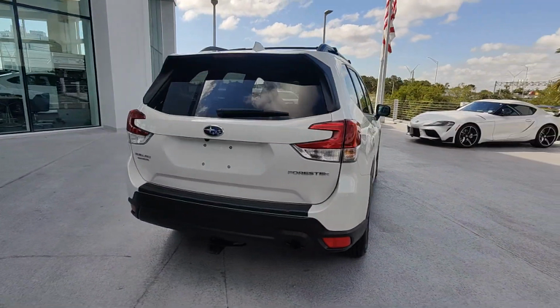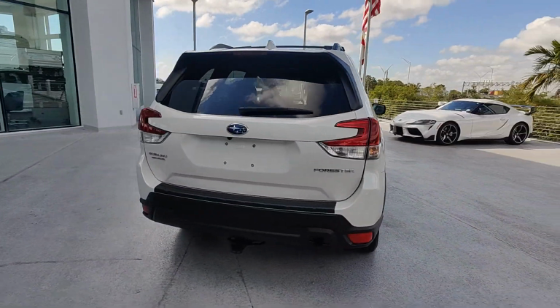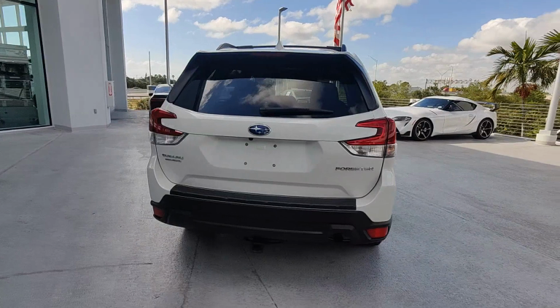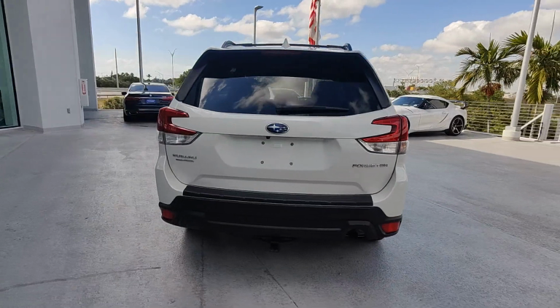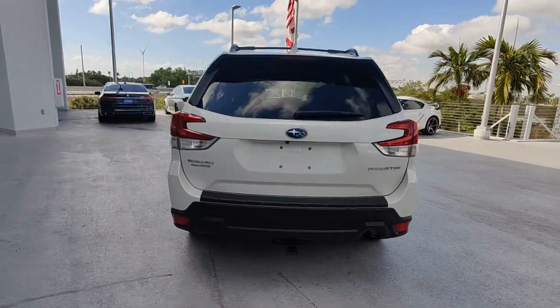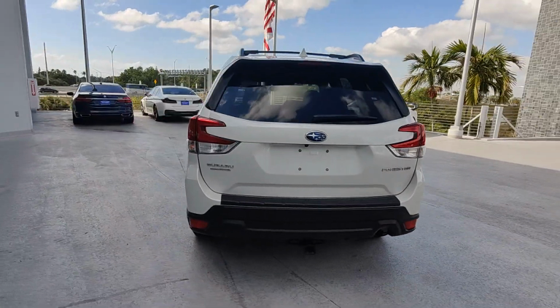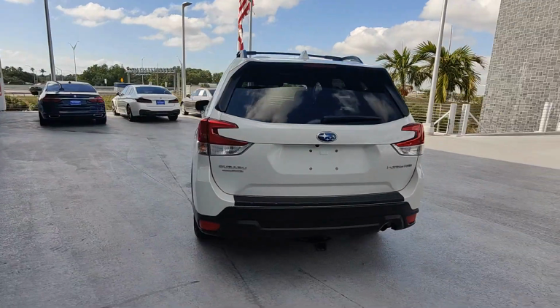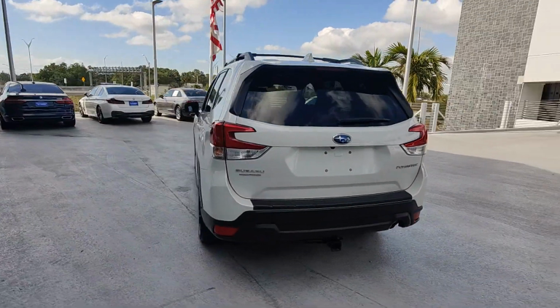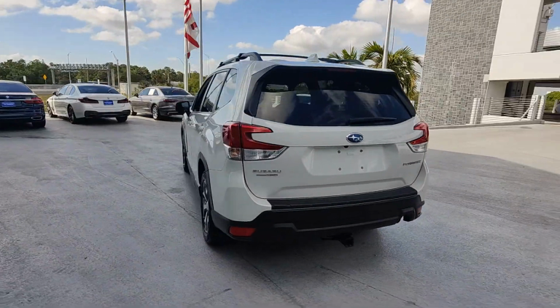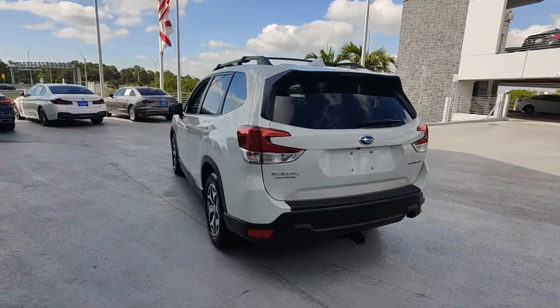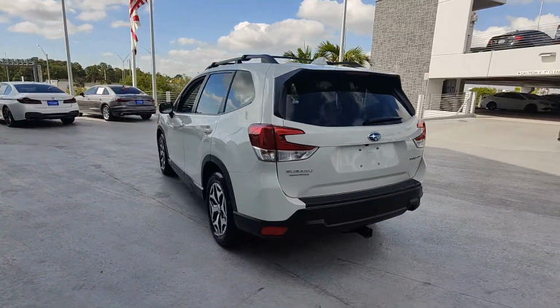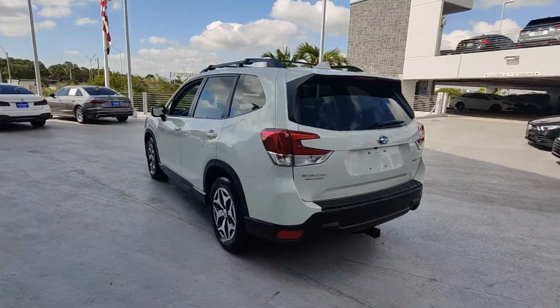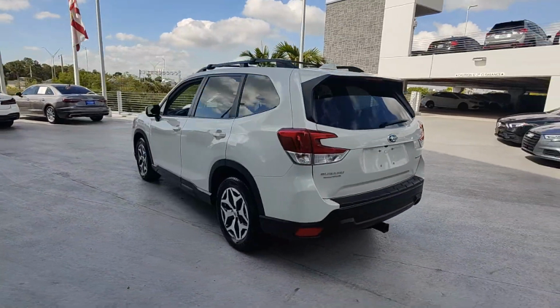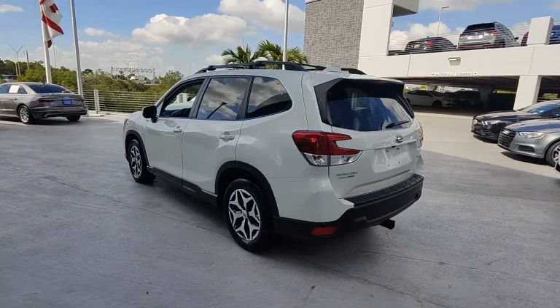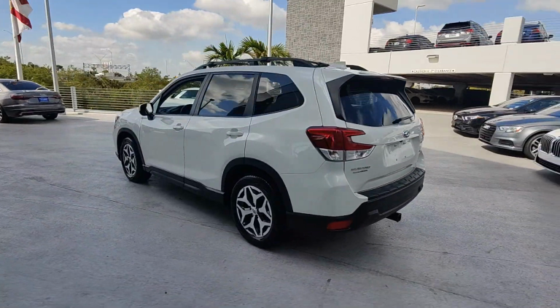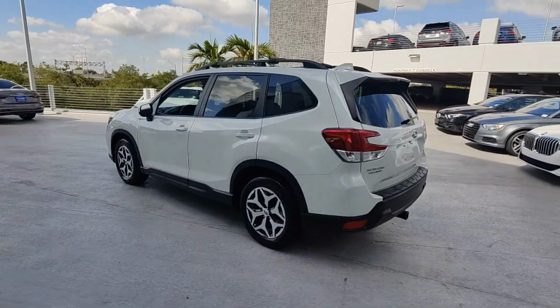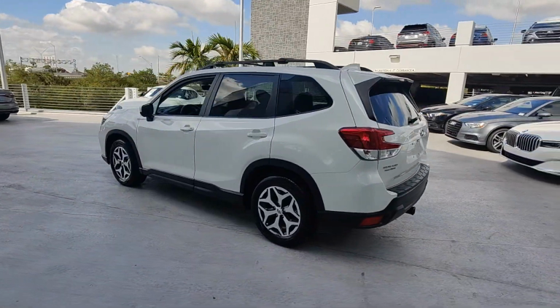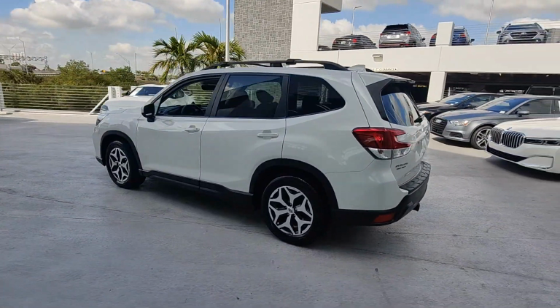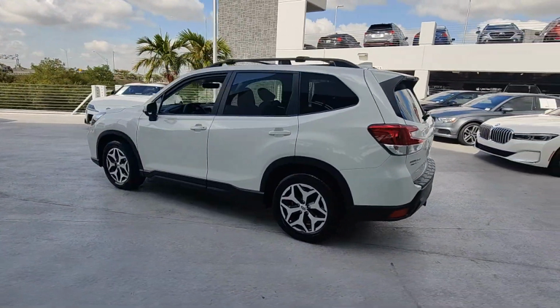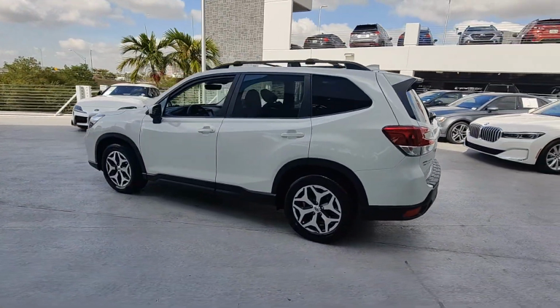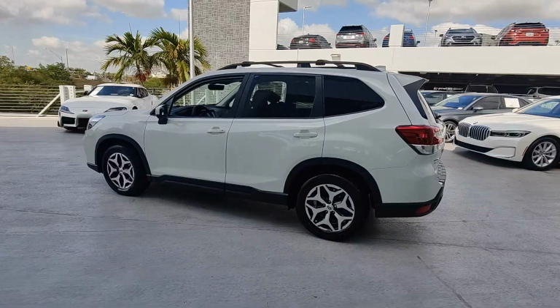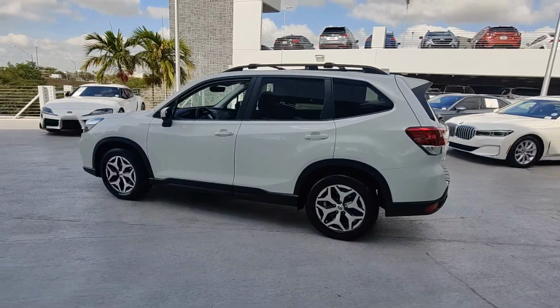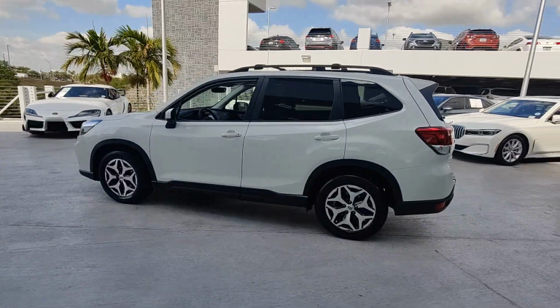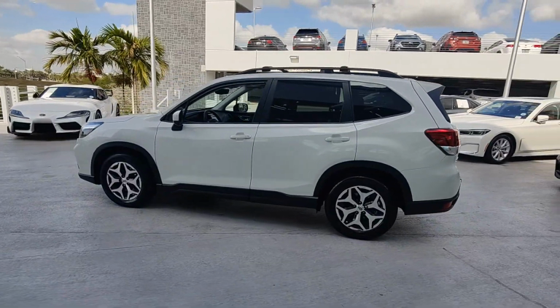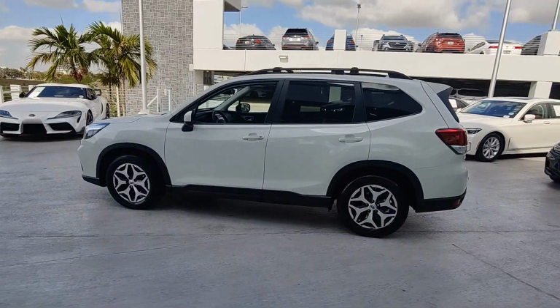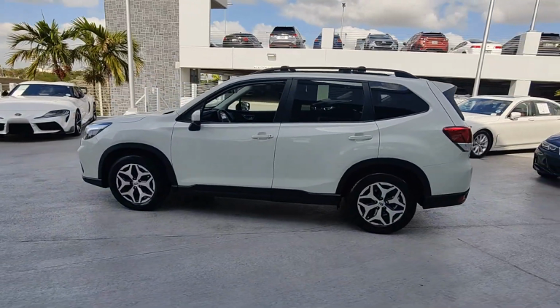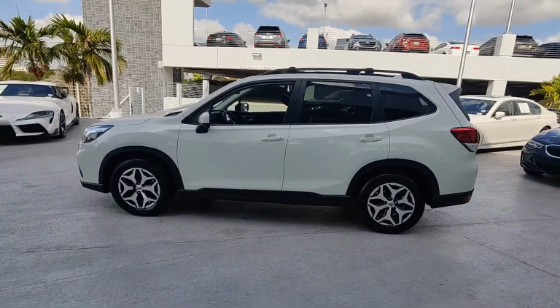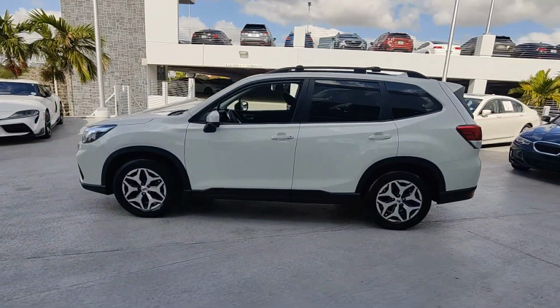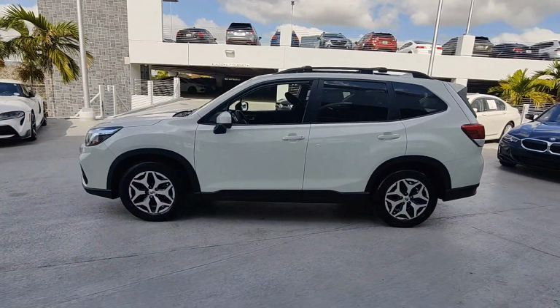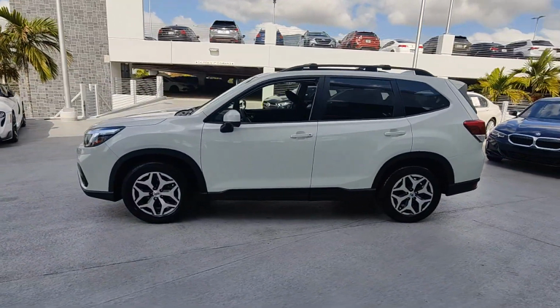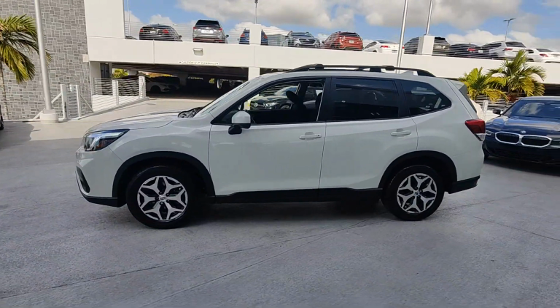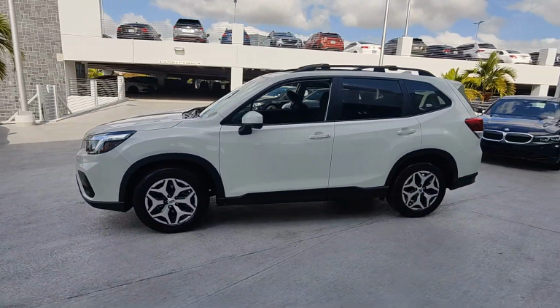Relax and enjoy the ride in this comfortable, capable Forester. Its advanced safety tech, infotainment, and all-weather capability make it as sensible as it is pleasant to drive.